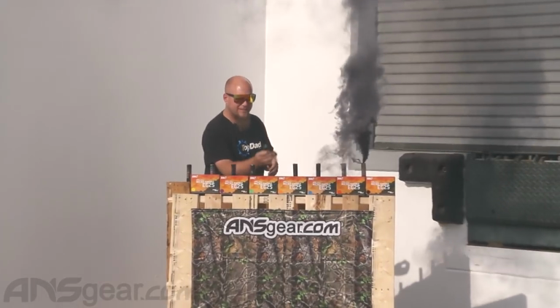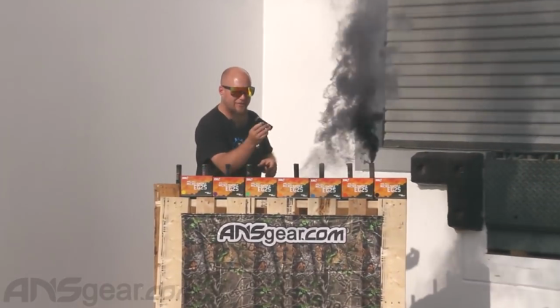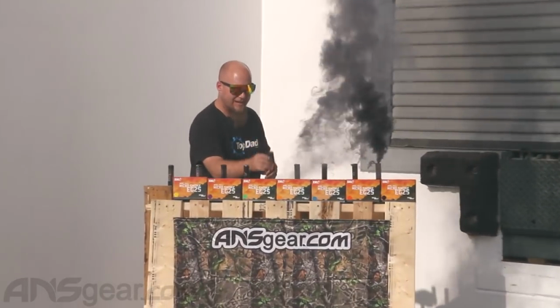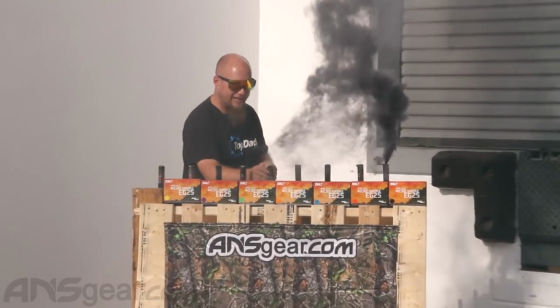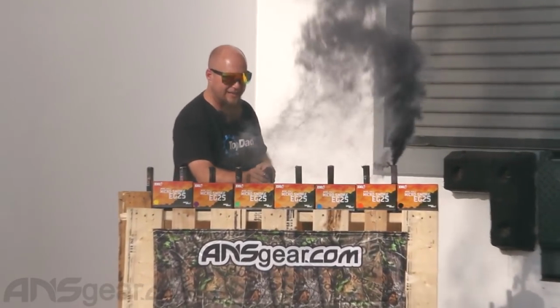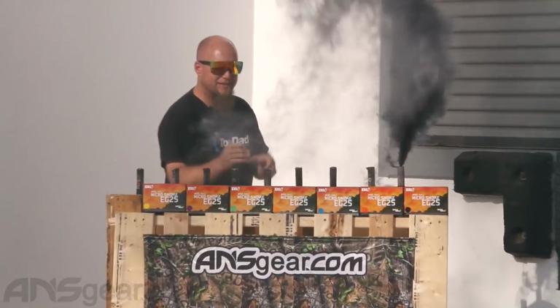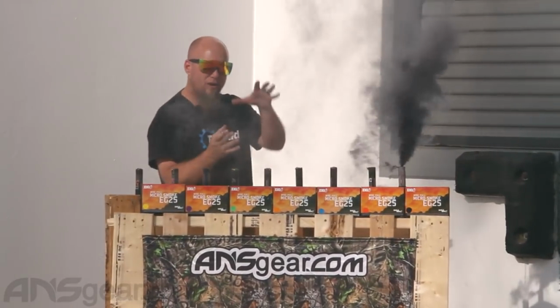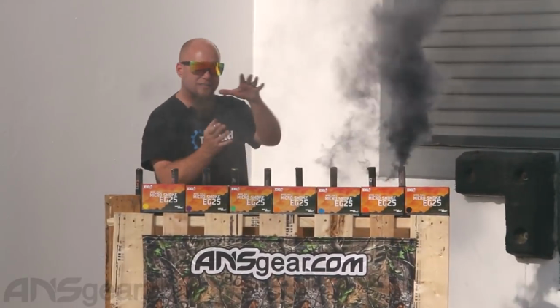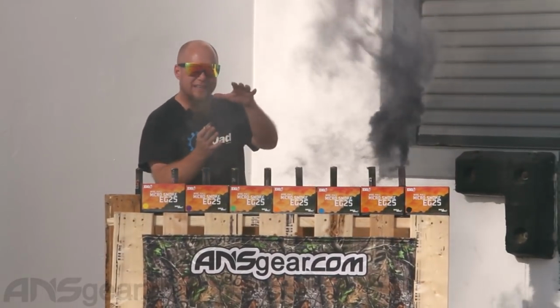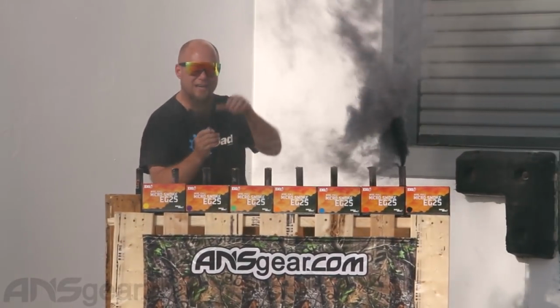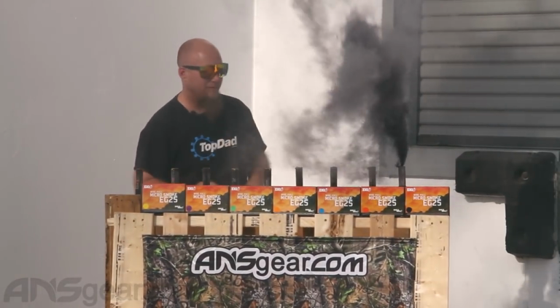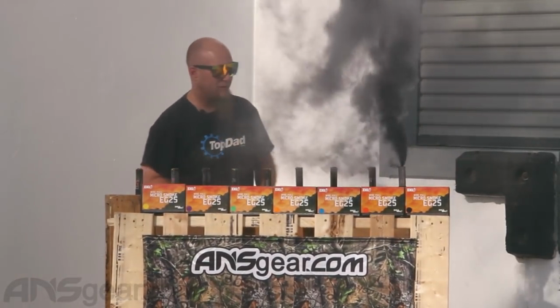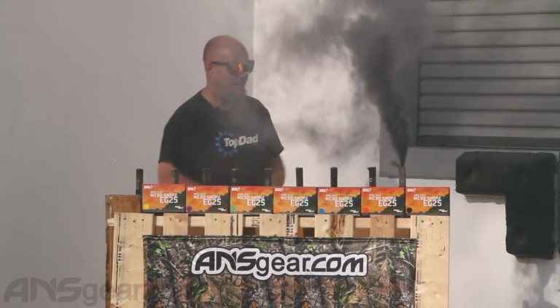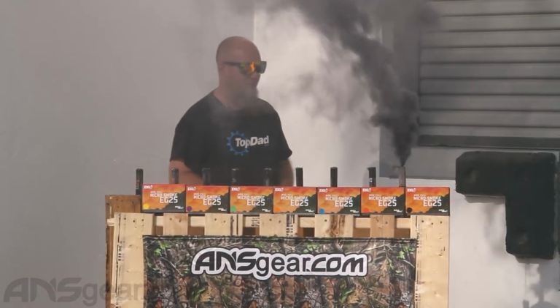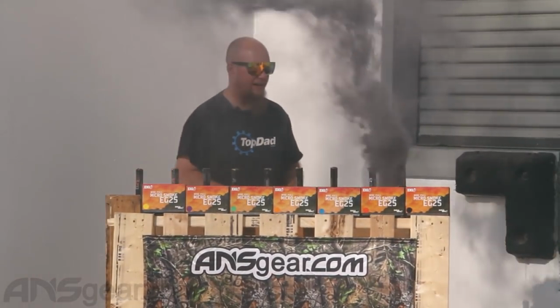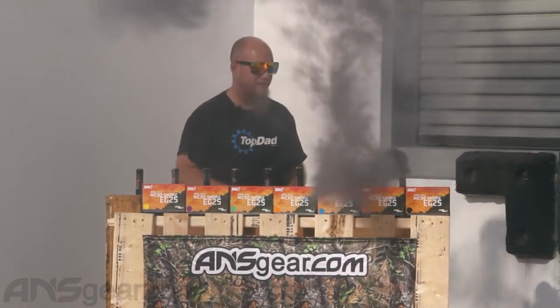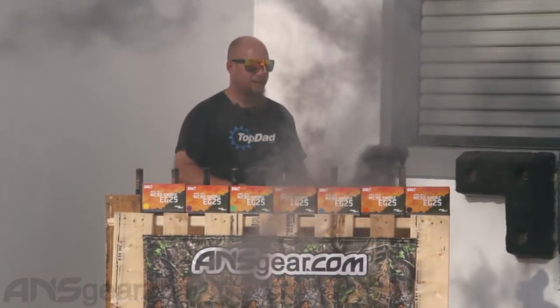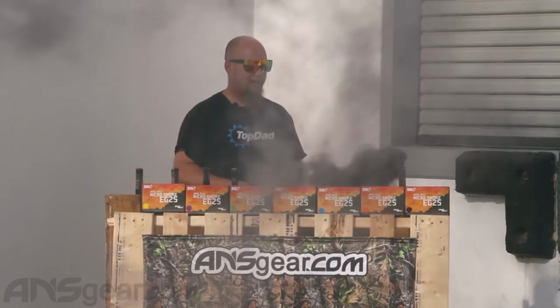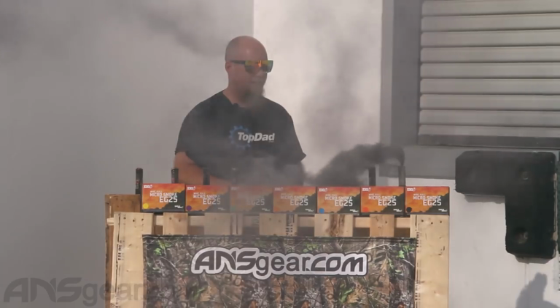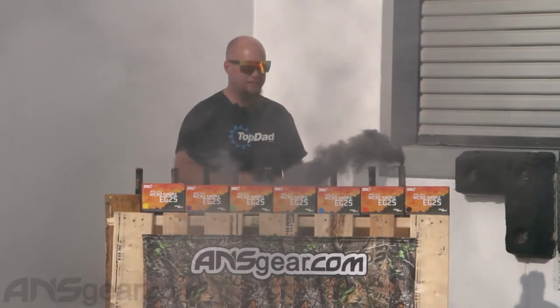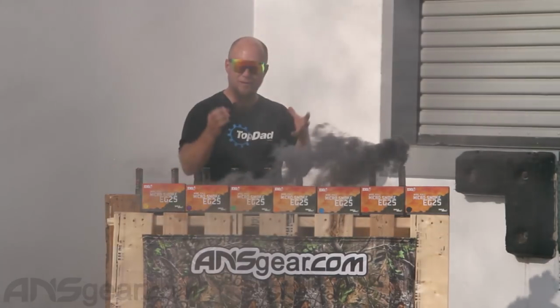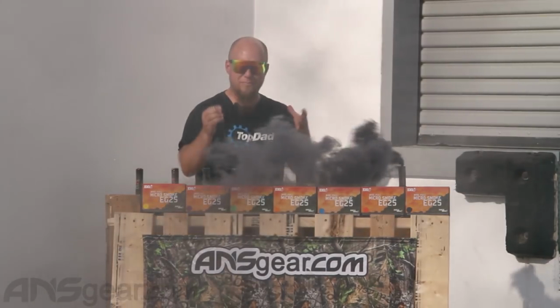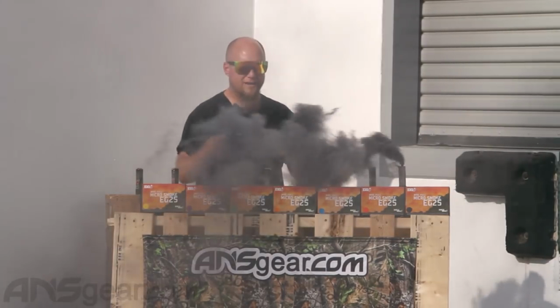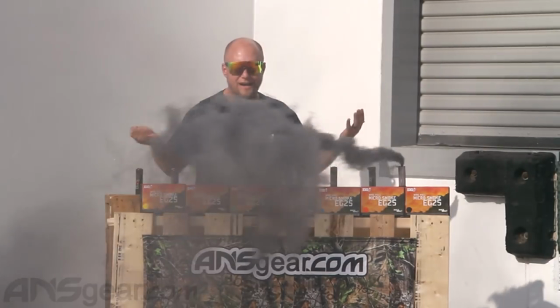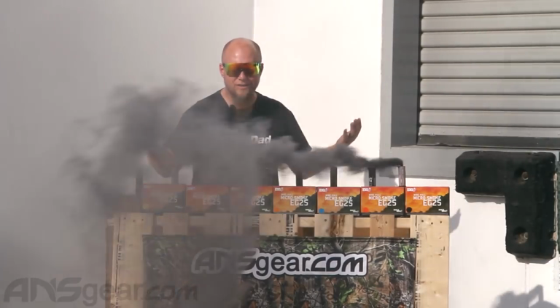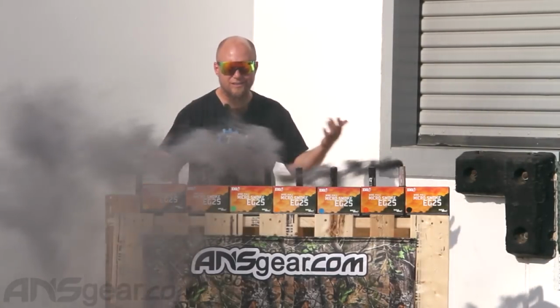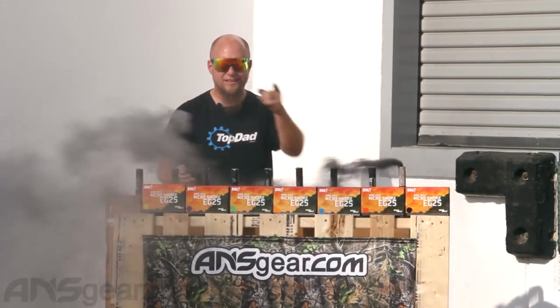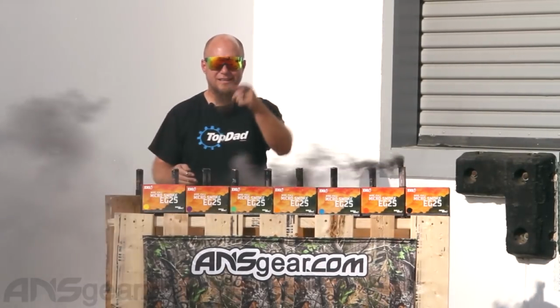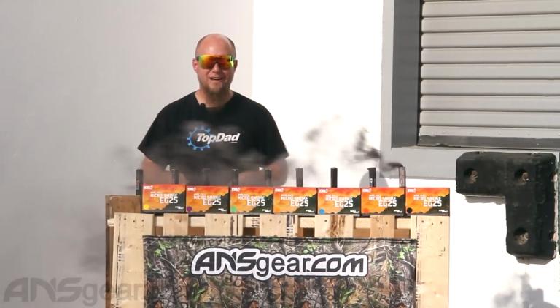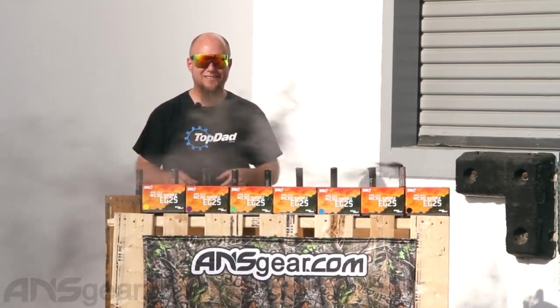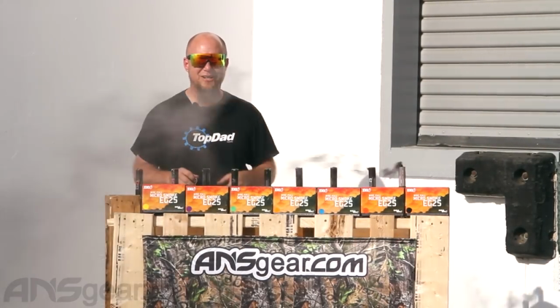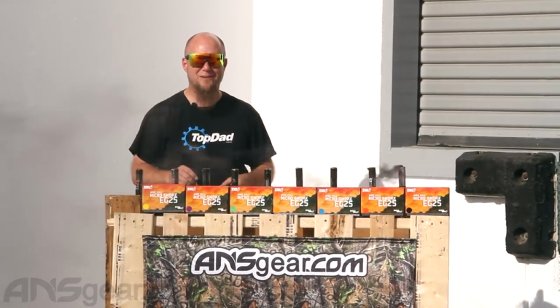Check these out — they're tiny. Again, the smallest in the lineup of the Enola Gay smoke grenades. Get them in a 10-pack, nine different colors. Get them at ansgear.com.